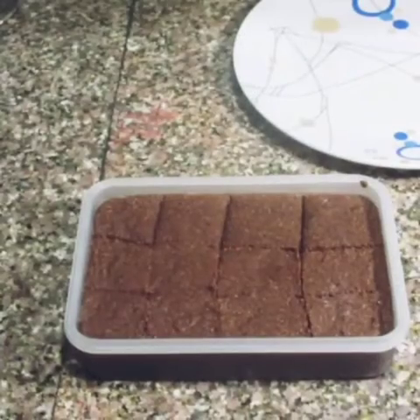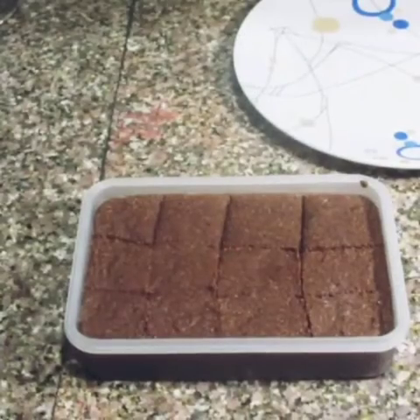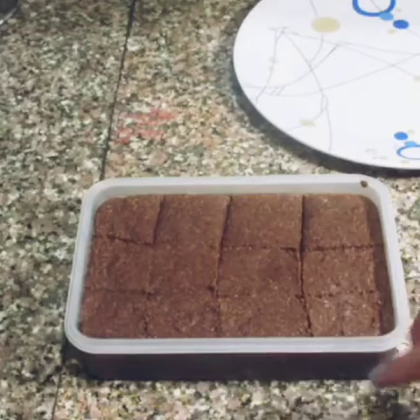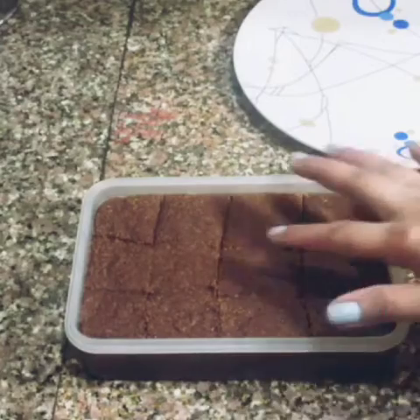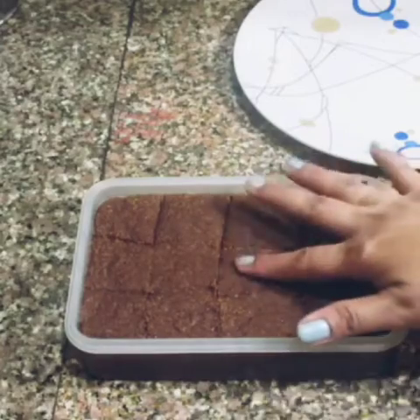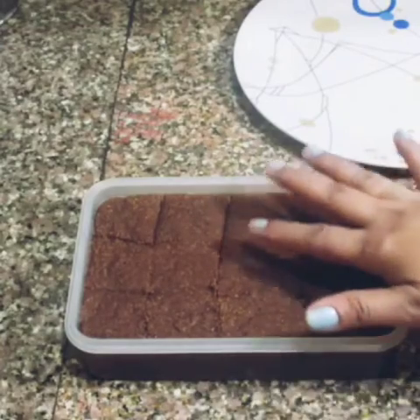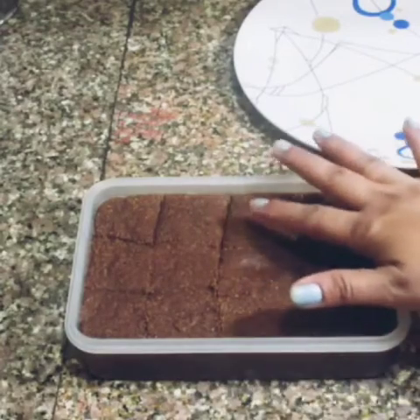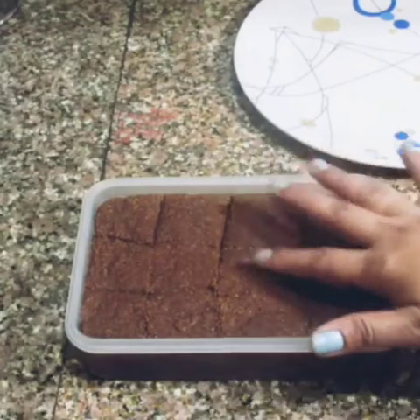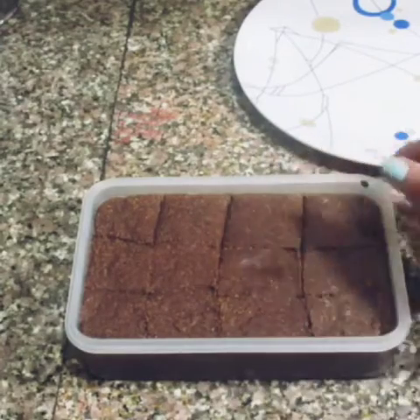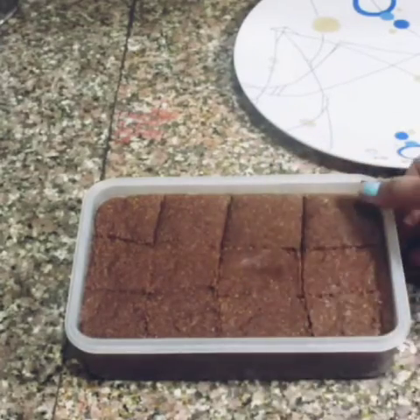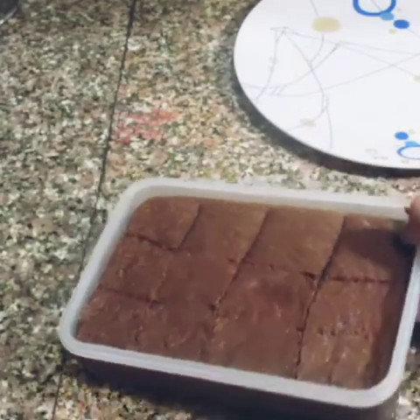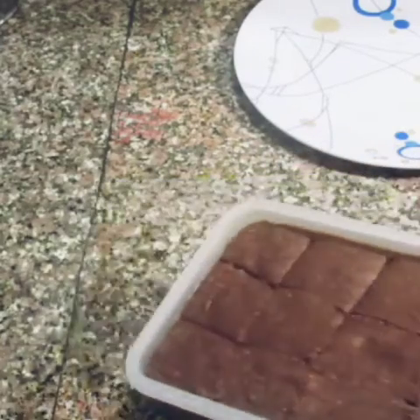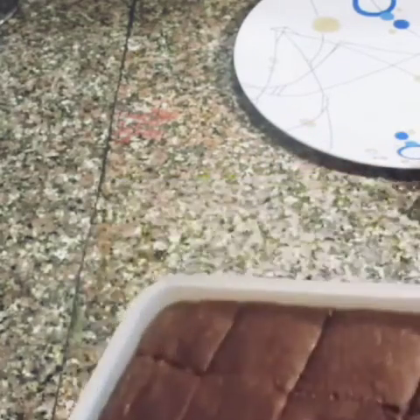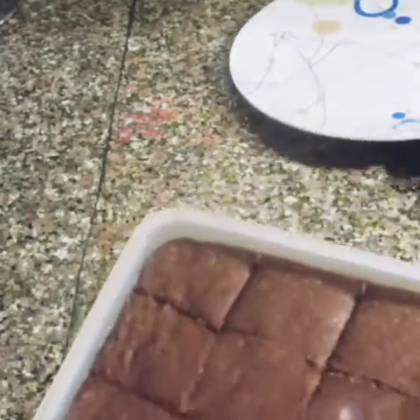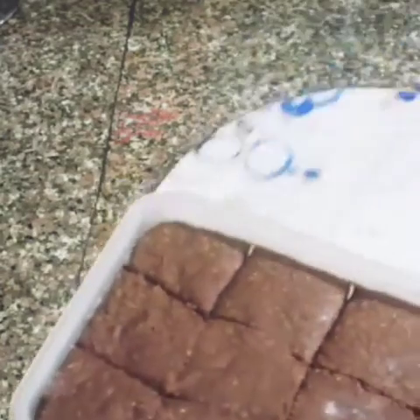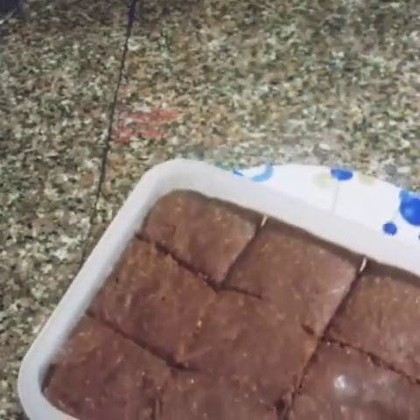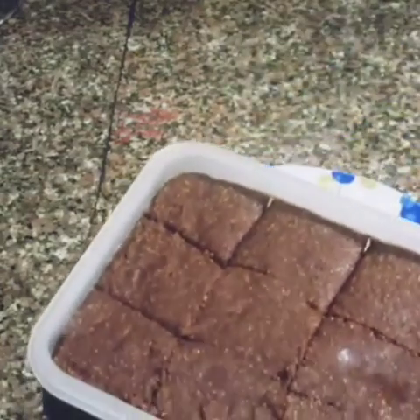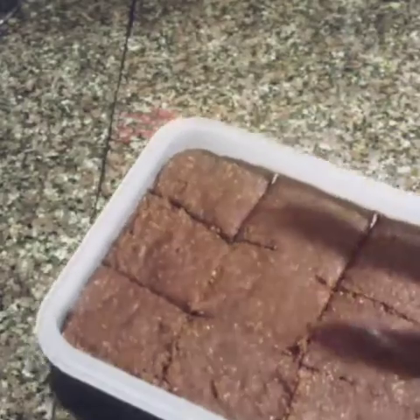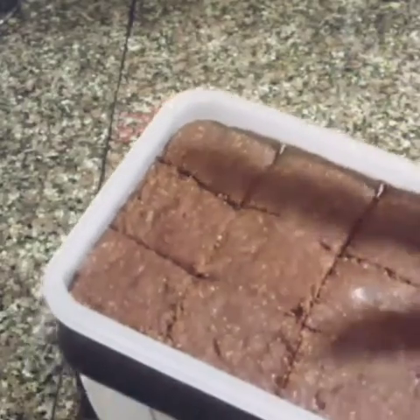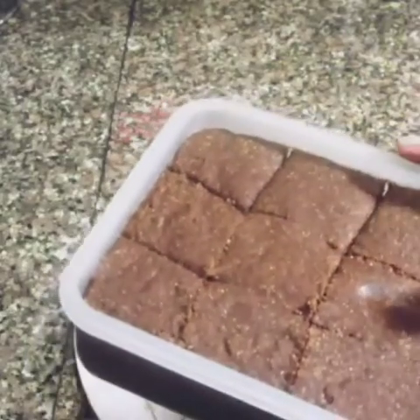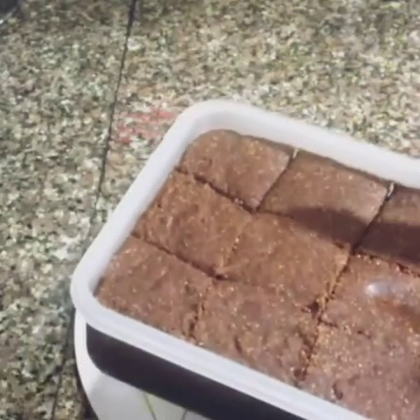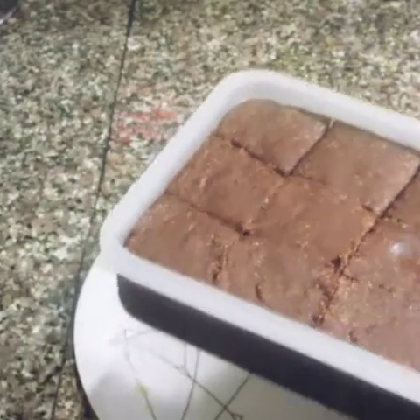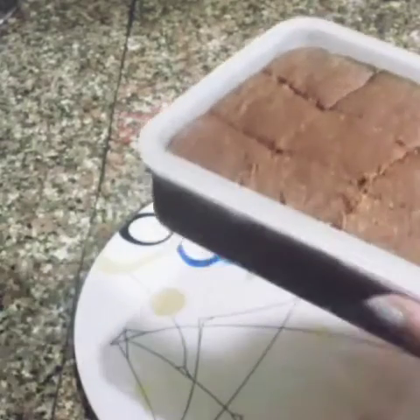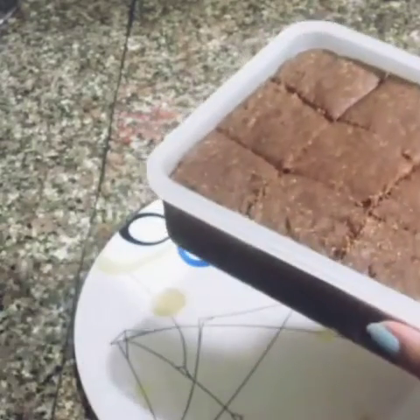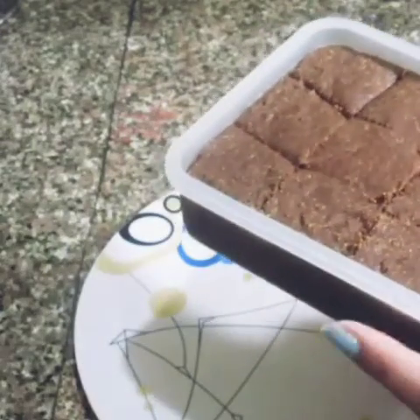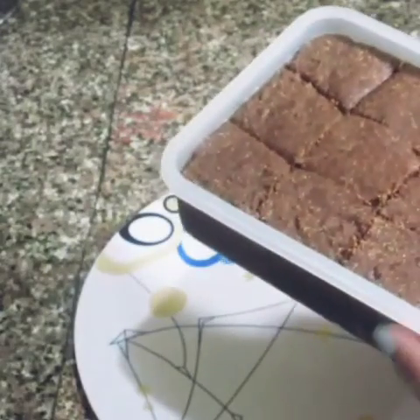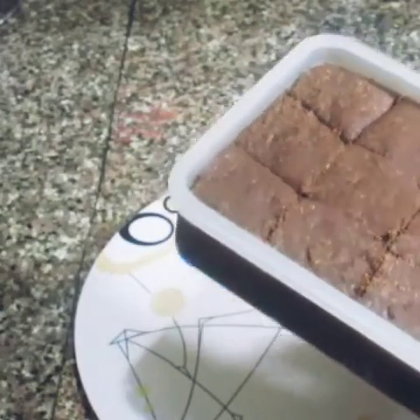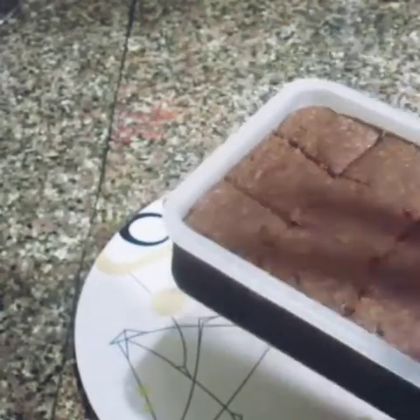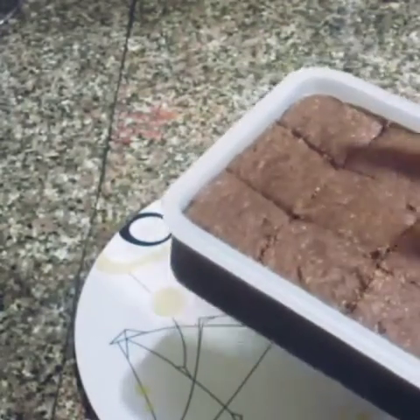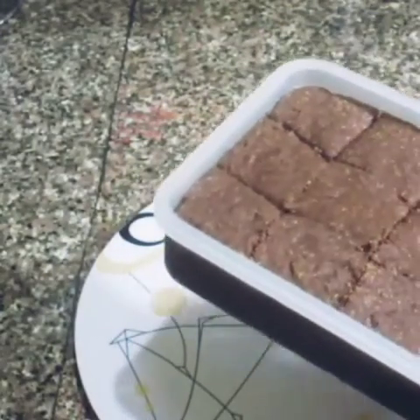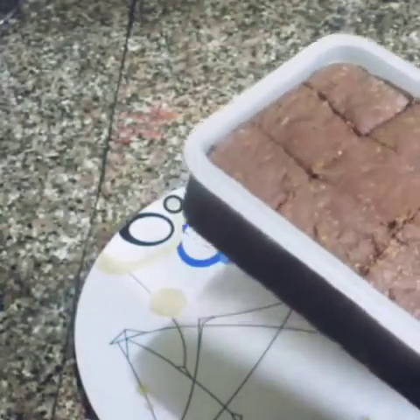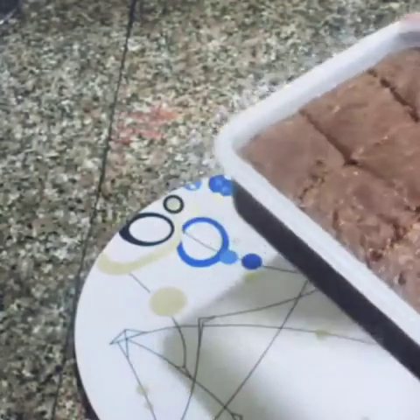I have made a mistake — I put it in a plastic container. So, you should put it in foil paper or butter paper instead. I had a problem removing it because of that.